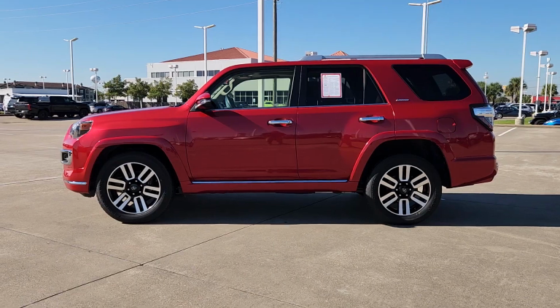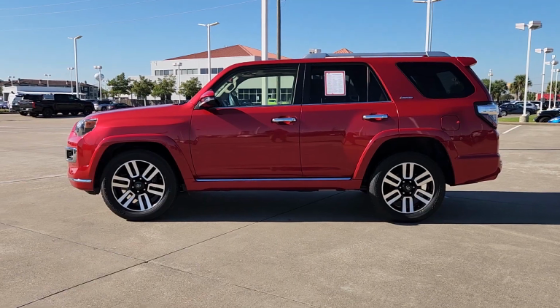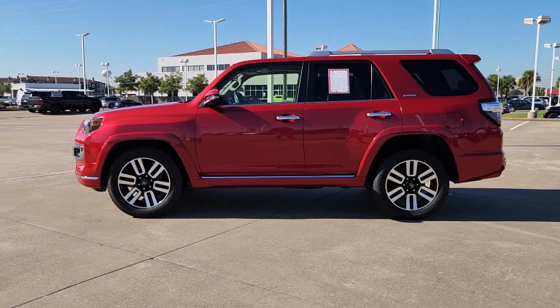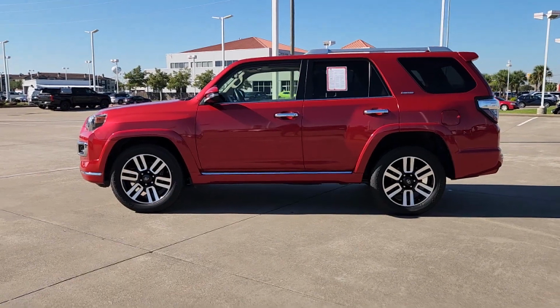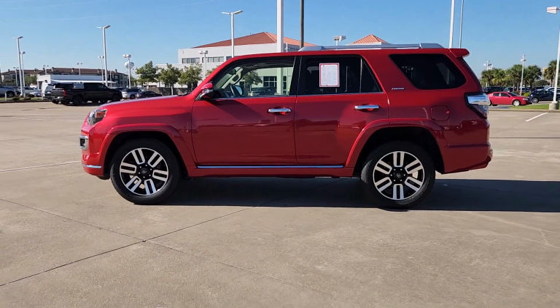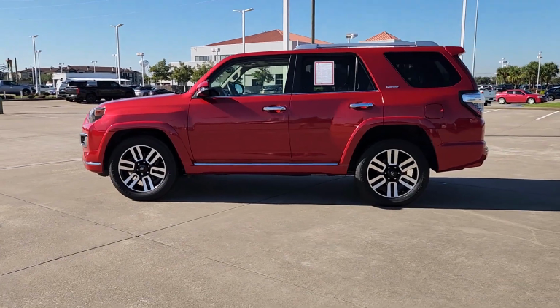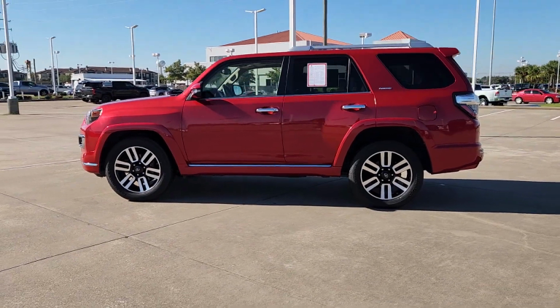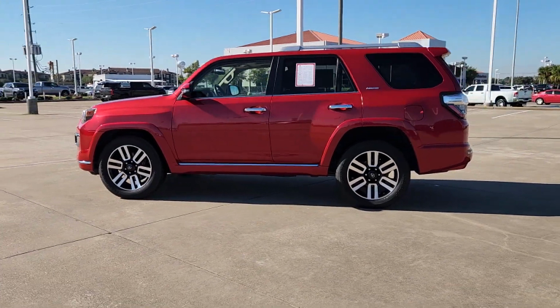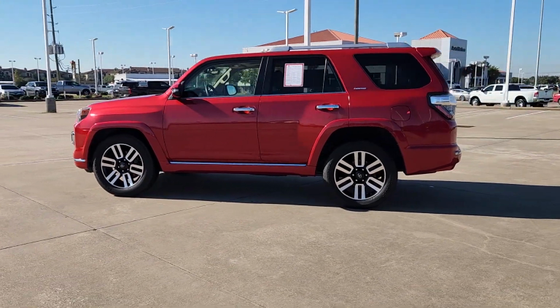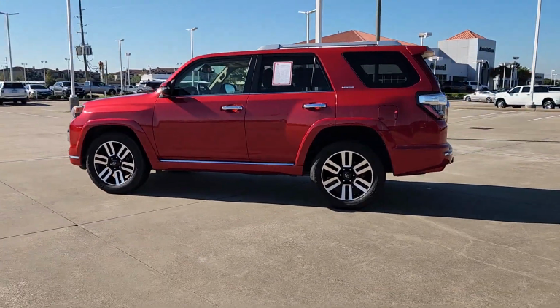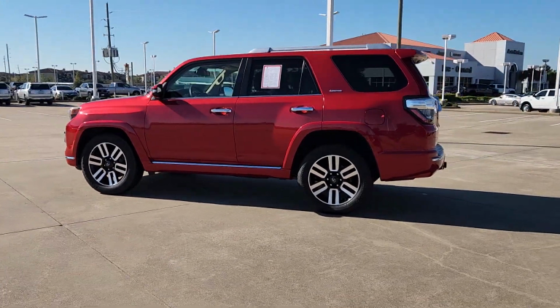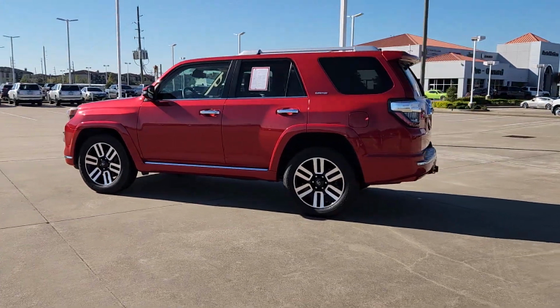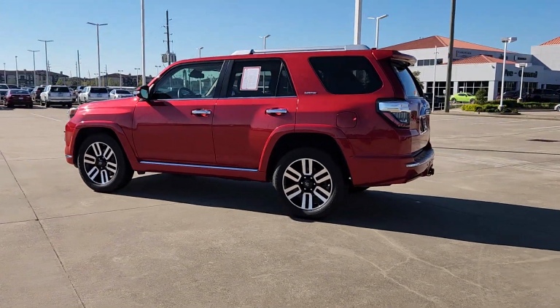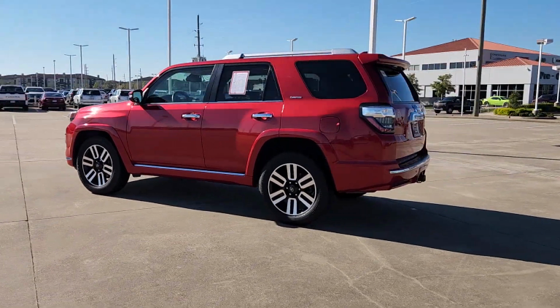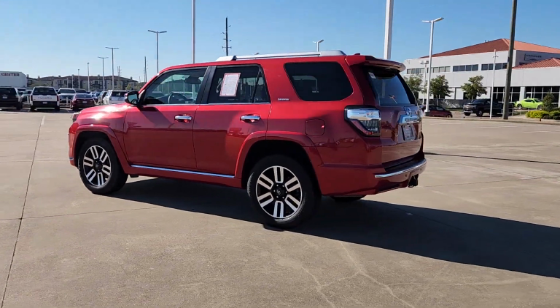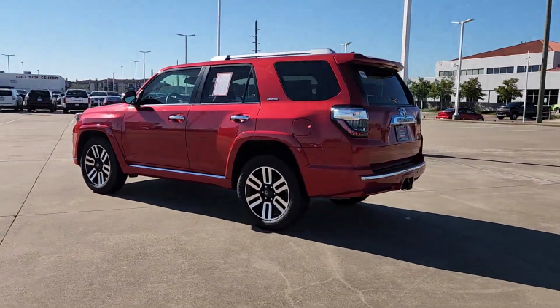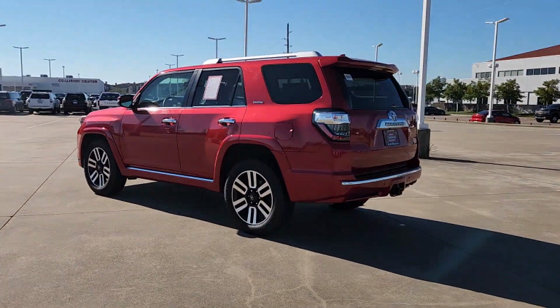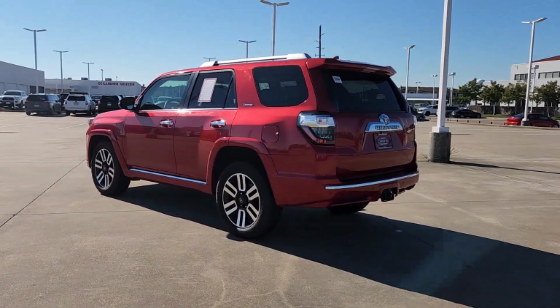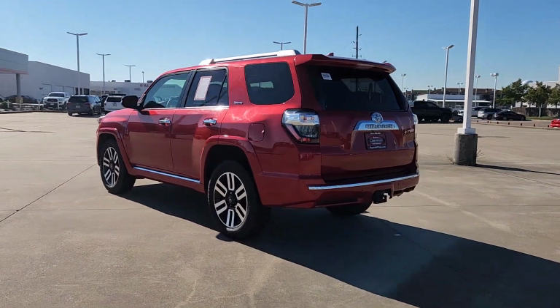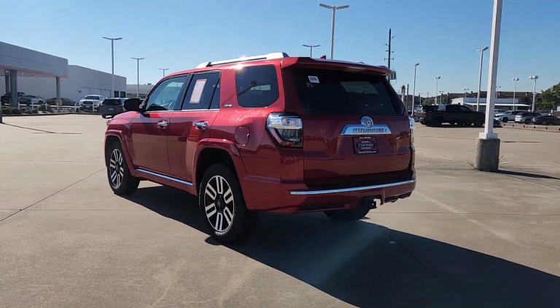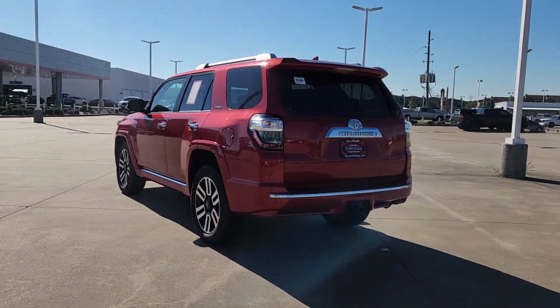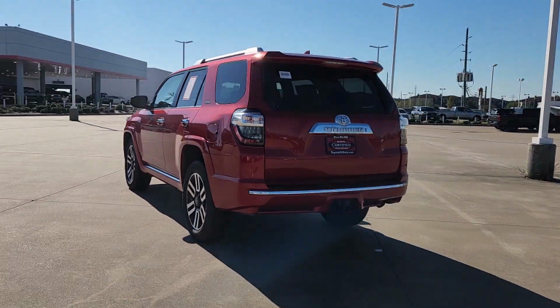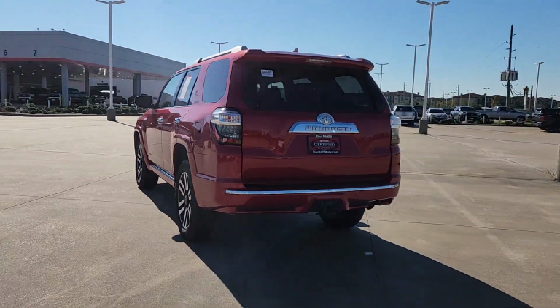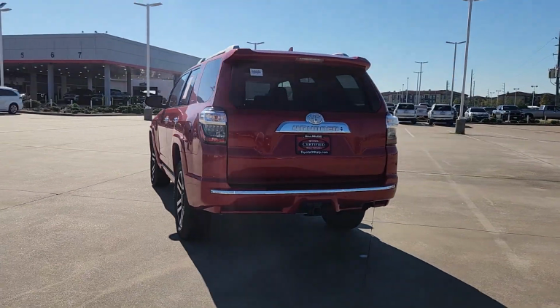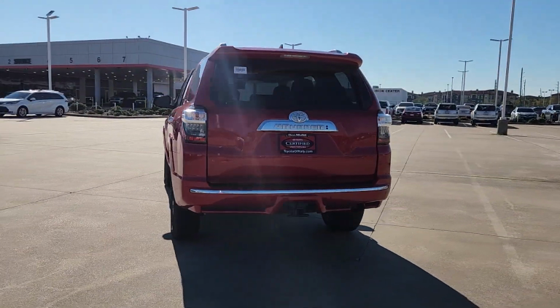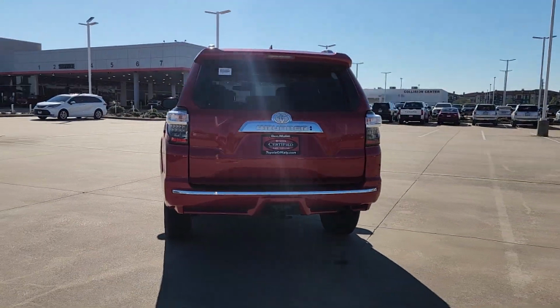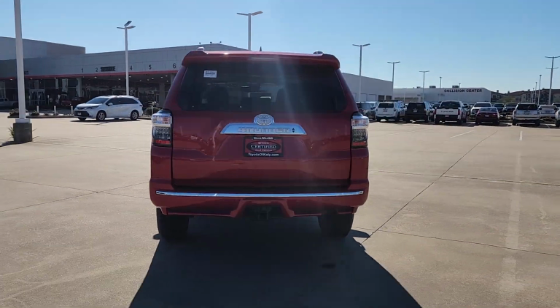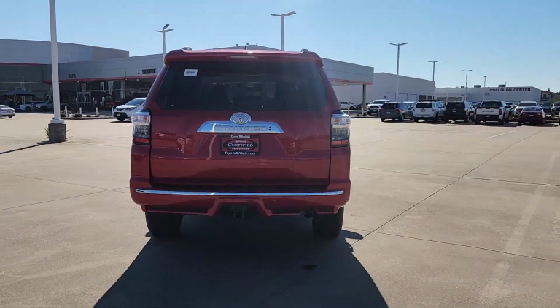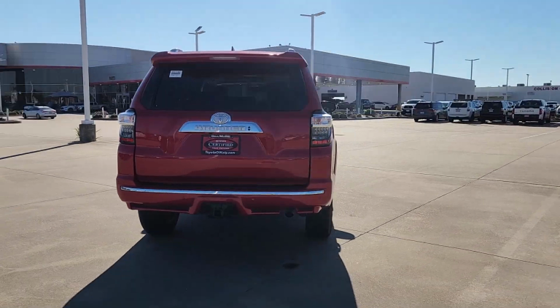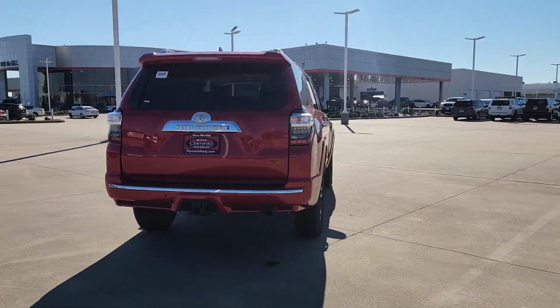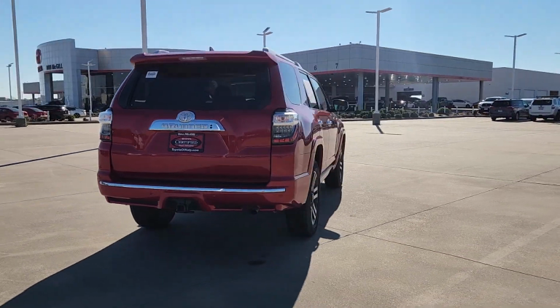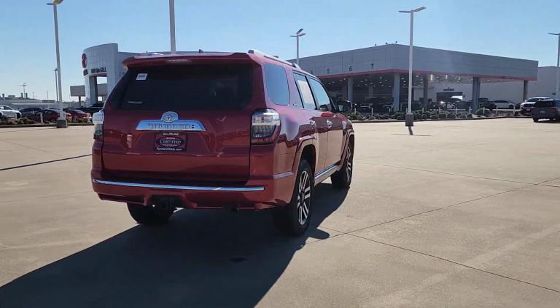Take a moment to check out the 2021 Toyota 4Runner. This vehicle is an outstanding buy with fewer than 60,000 miles on the odometer.